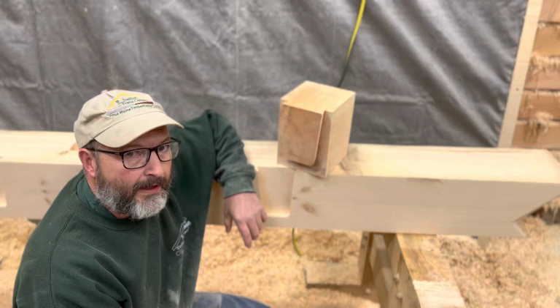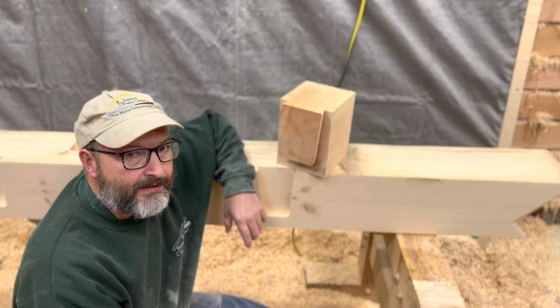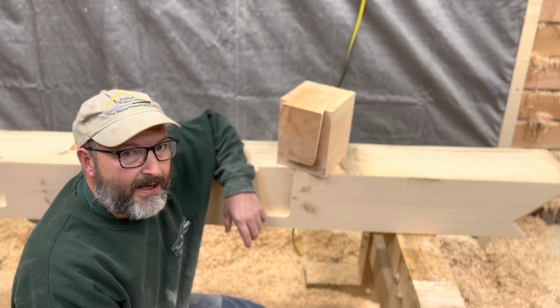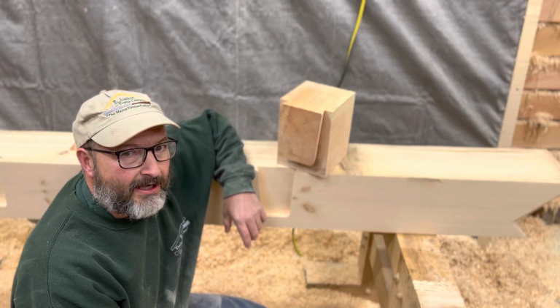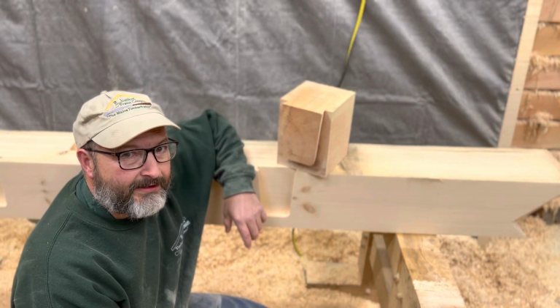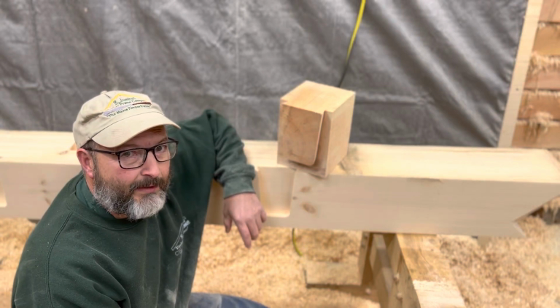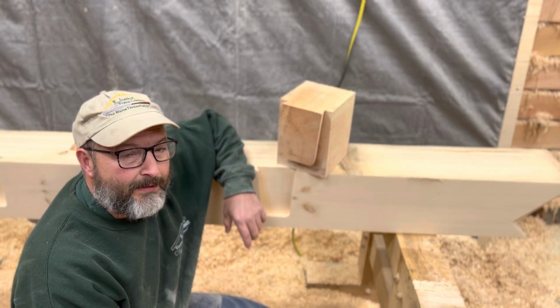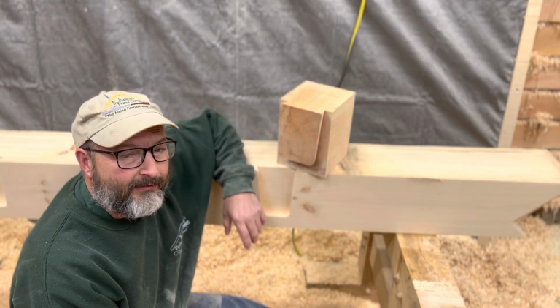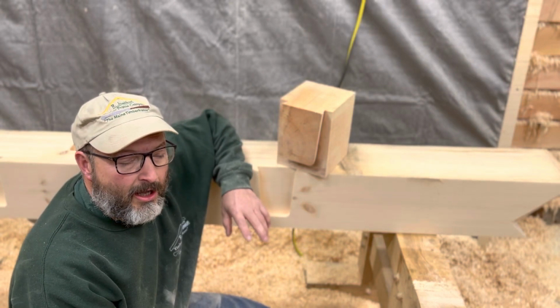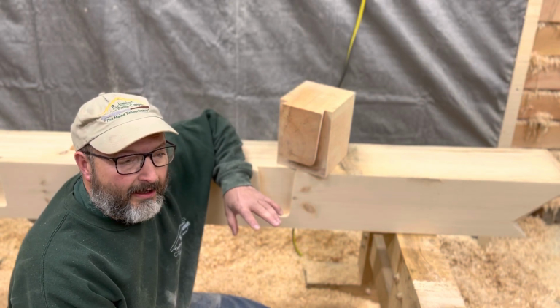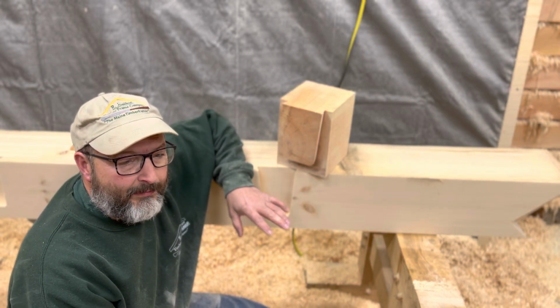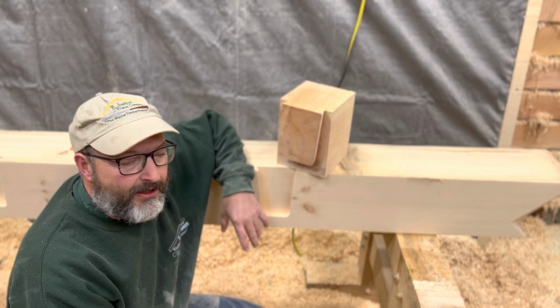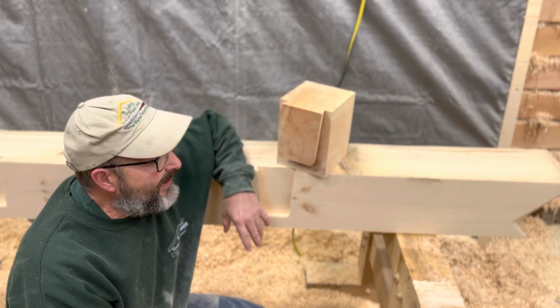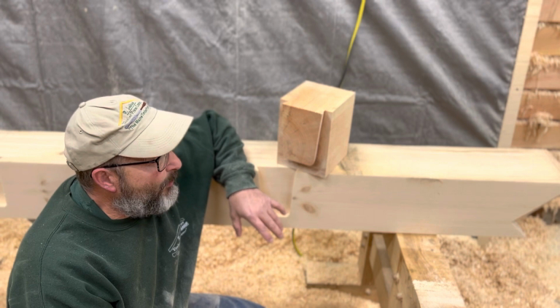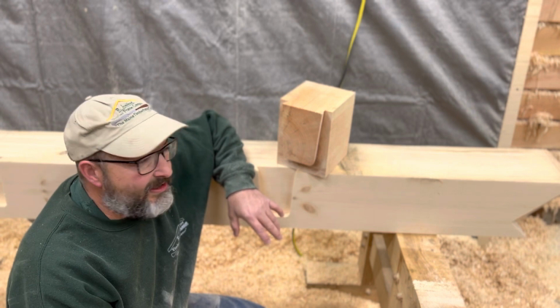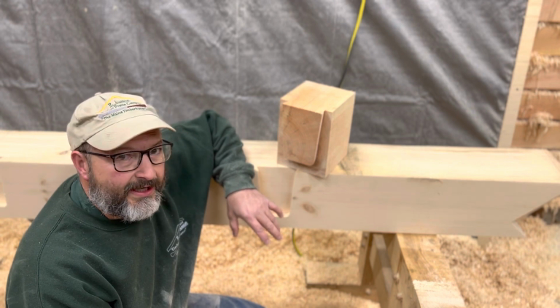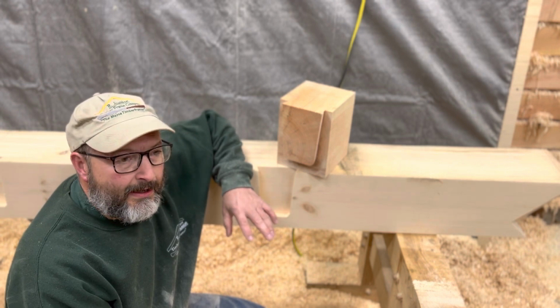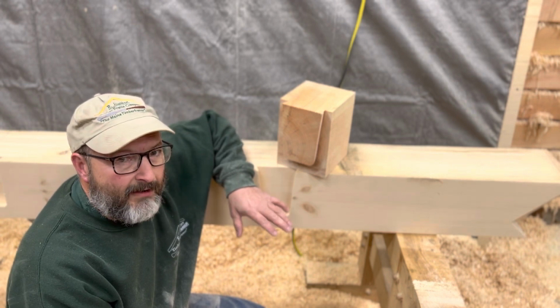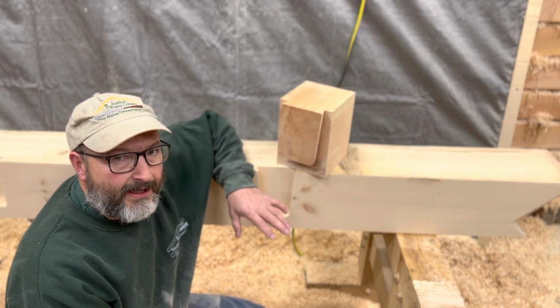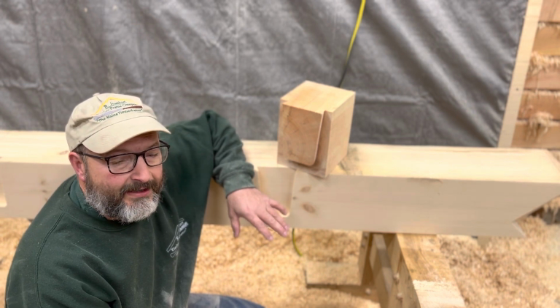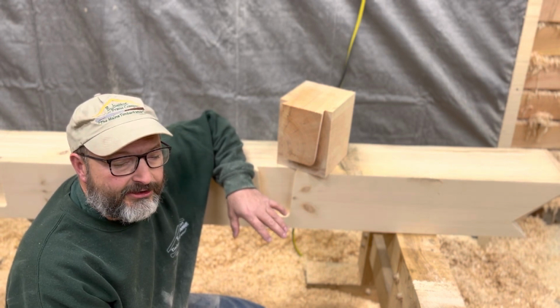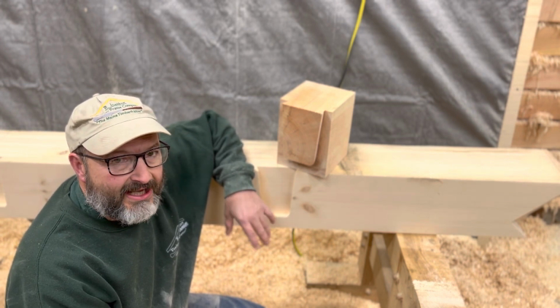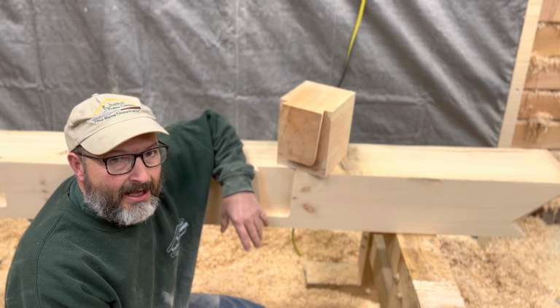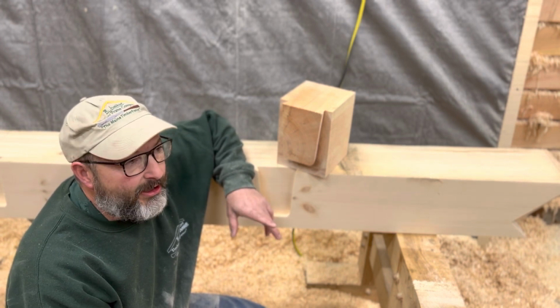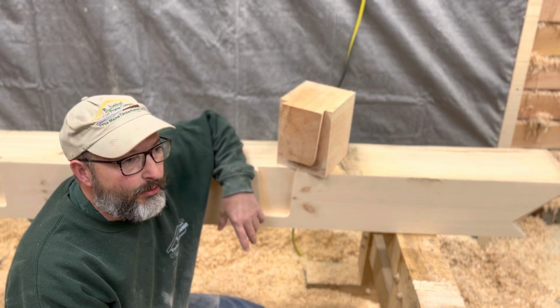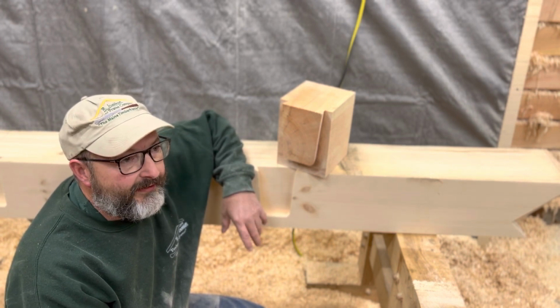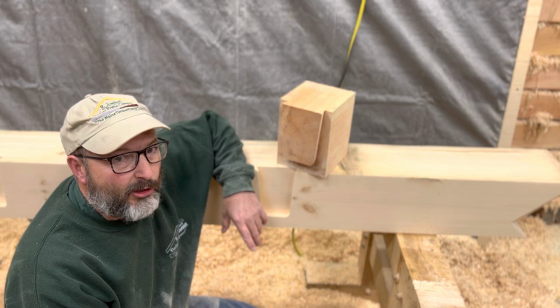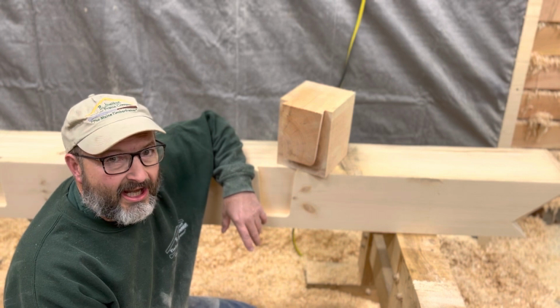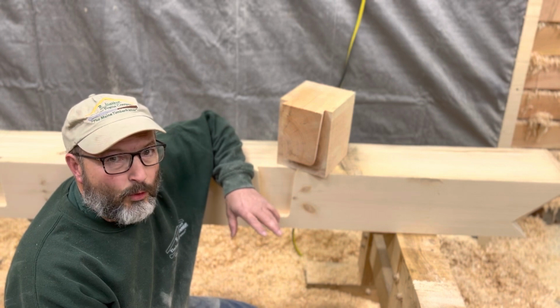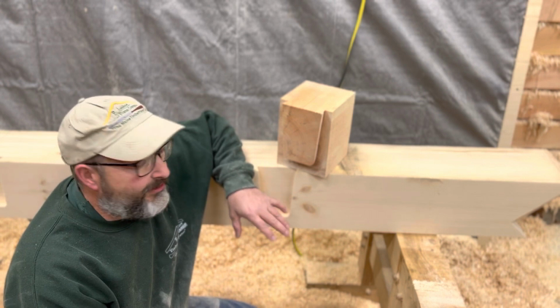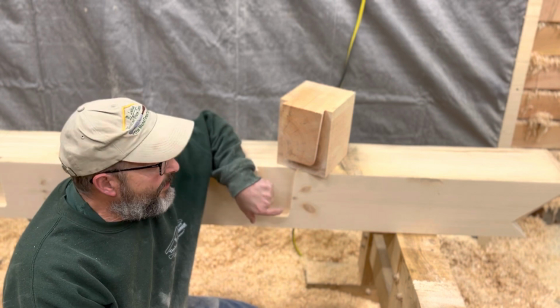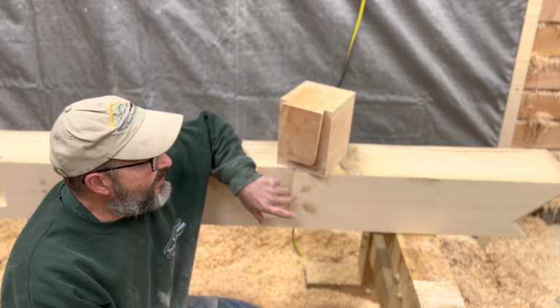Hey guys, I'm Rich Page, Argemathan Timber Frame Company, the main timber framer. I made a couple videos making some mortises with the Marfl and Arunda jig setup. I wanted to show you what the fit-up looks like once you're done with your mortises.